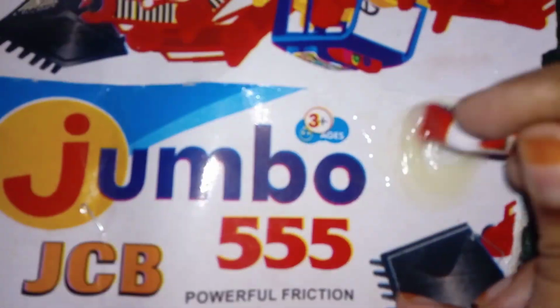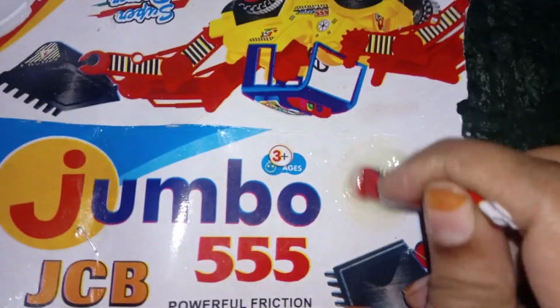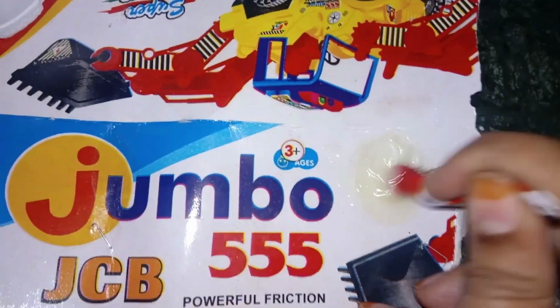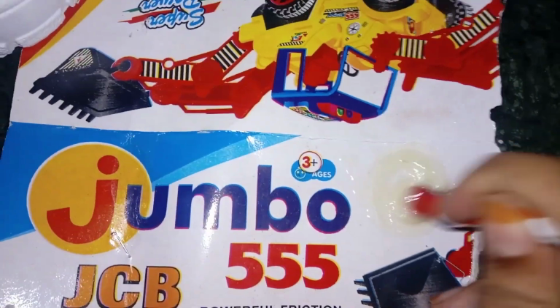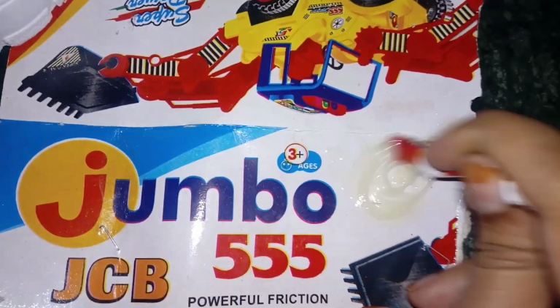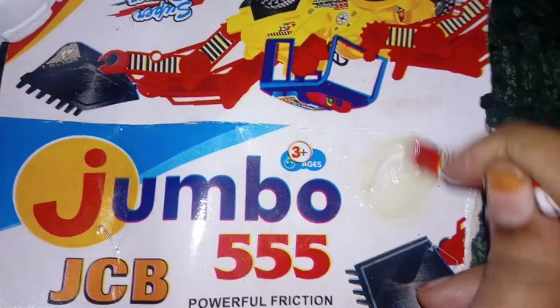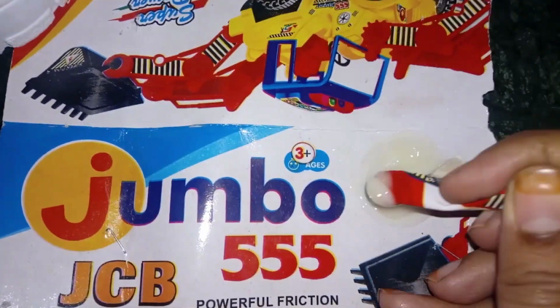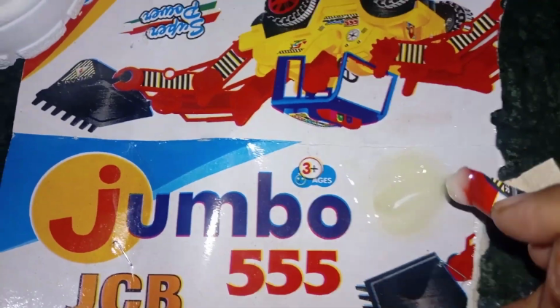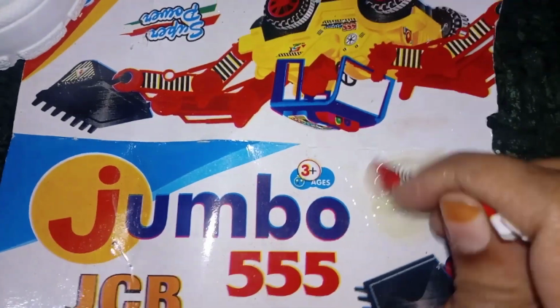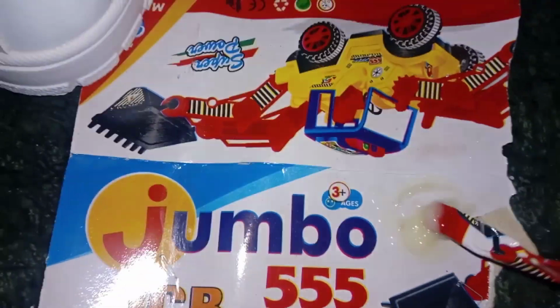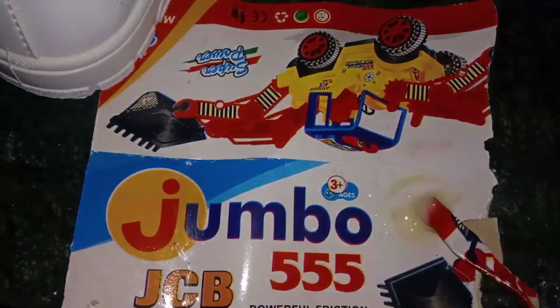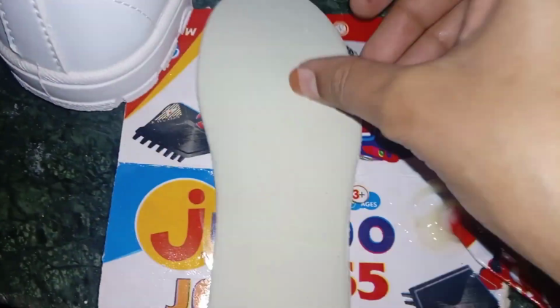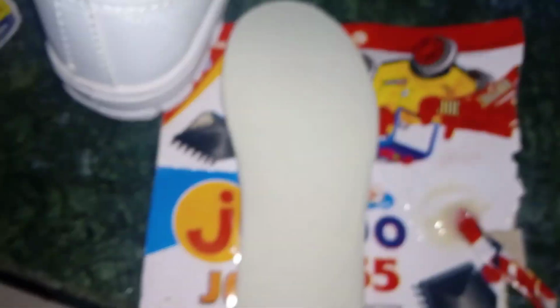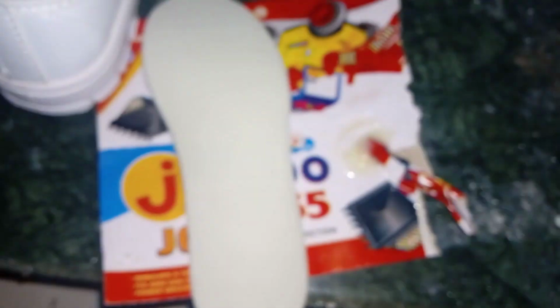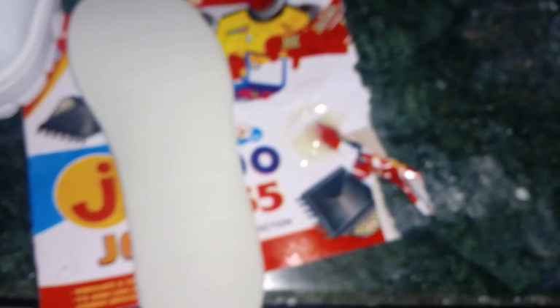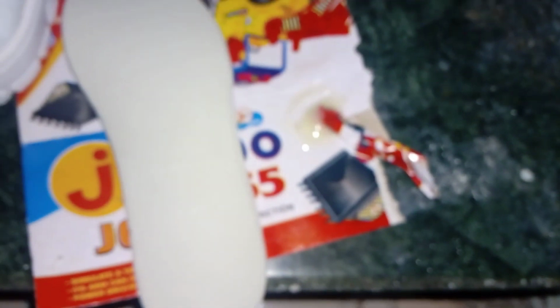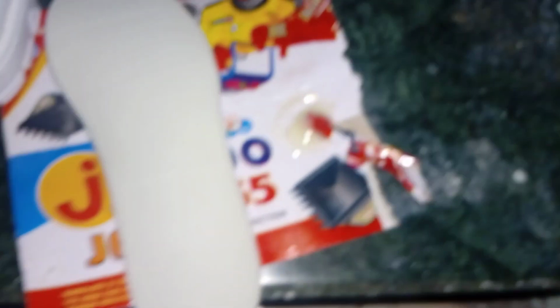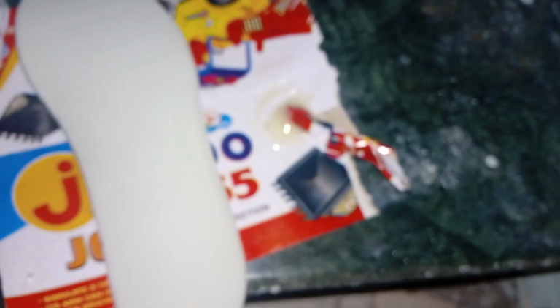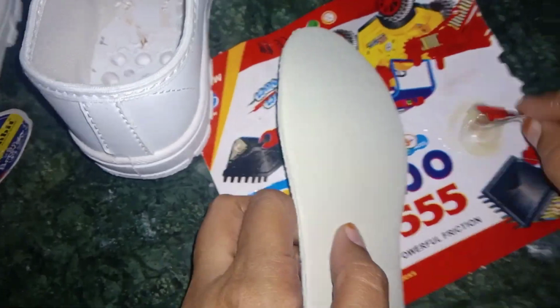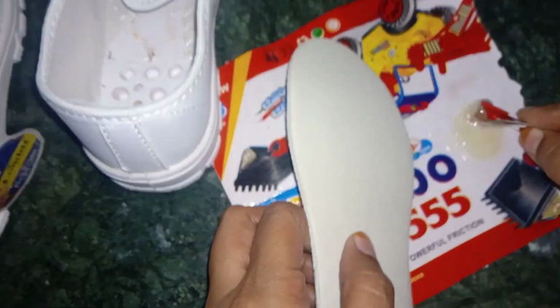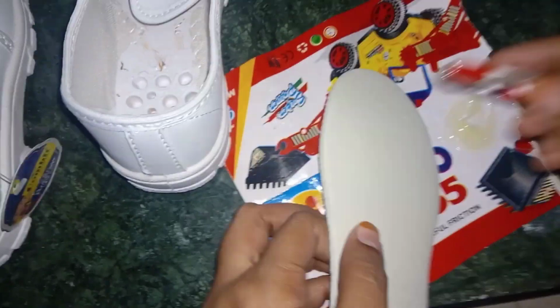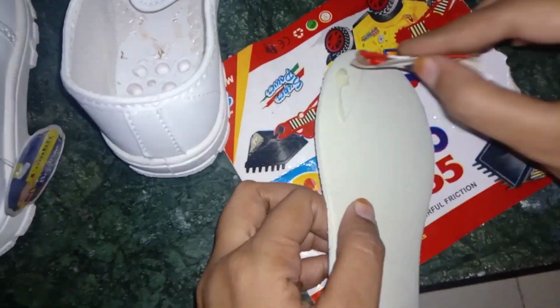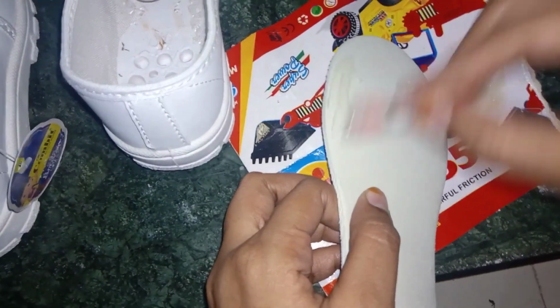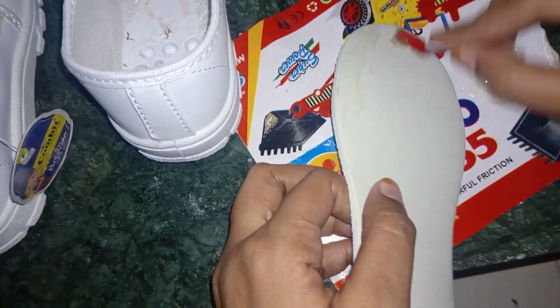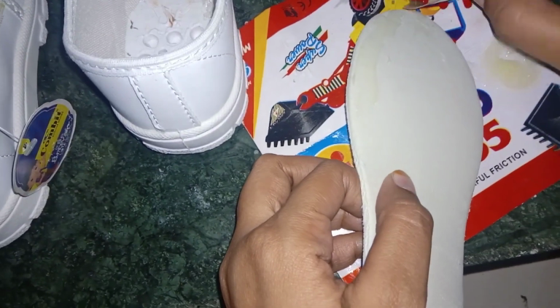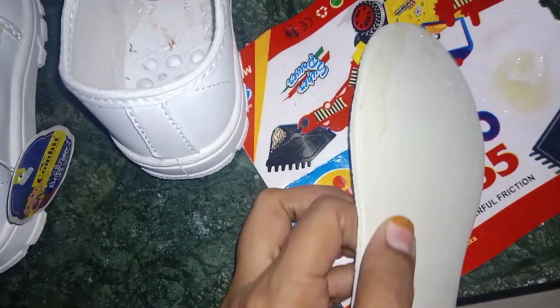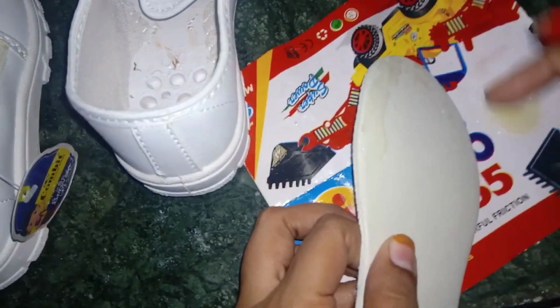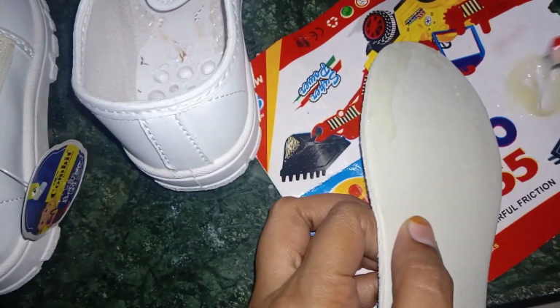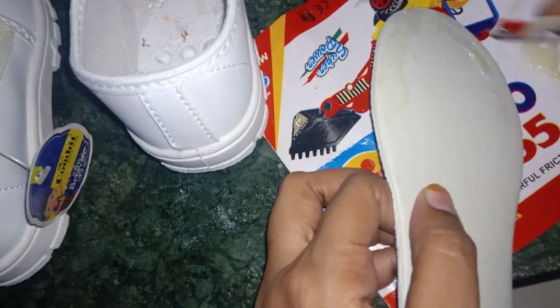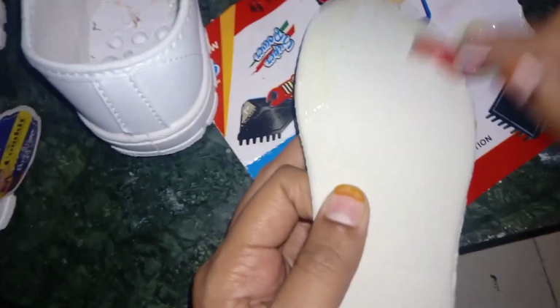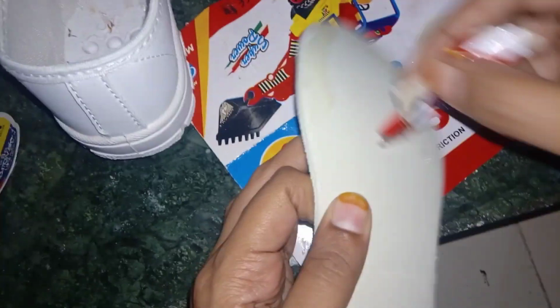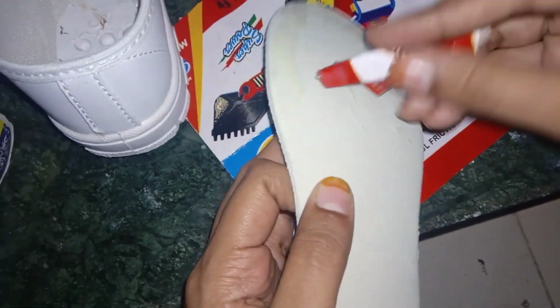Both tubes are equal amounts. Mix it well. After mixing, apply it all over the sole — the adhesive is the part that you have to put in.